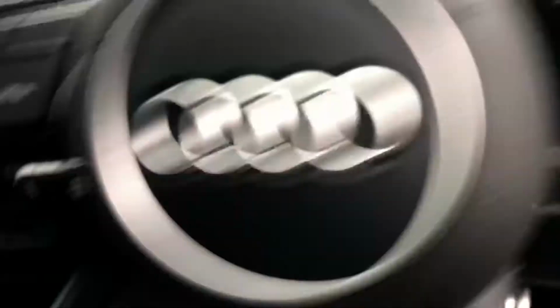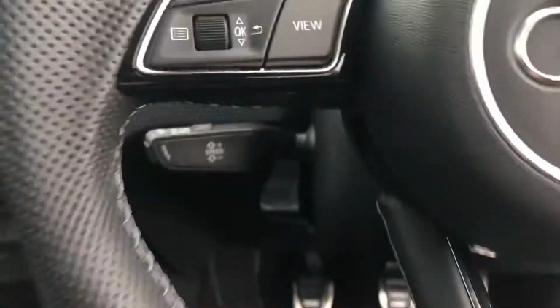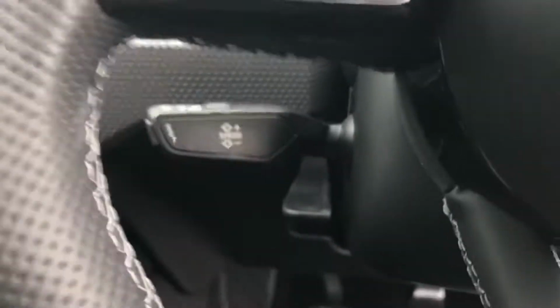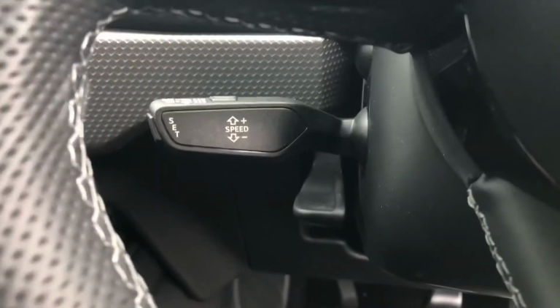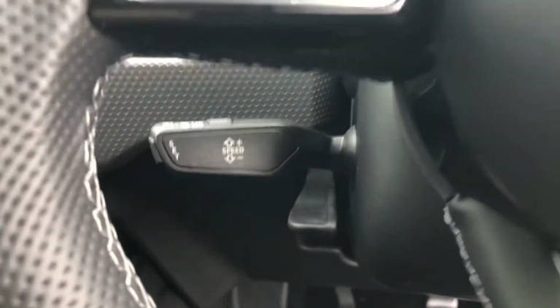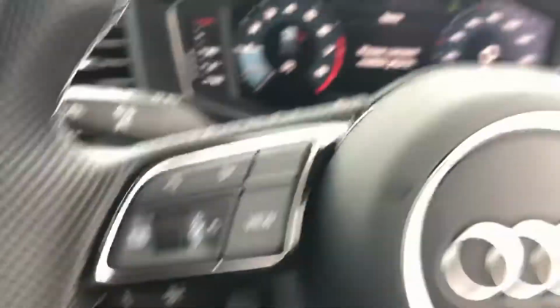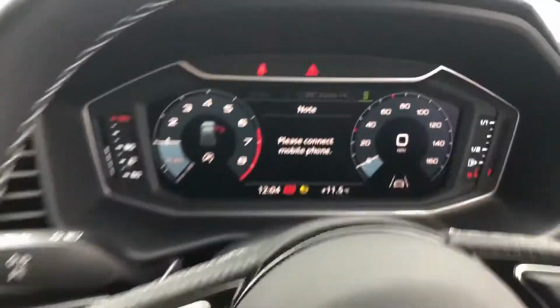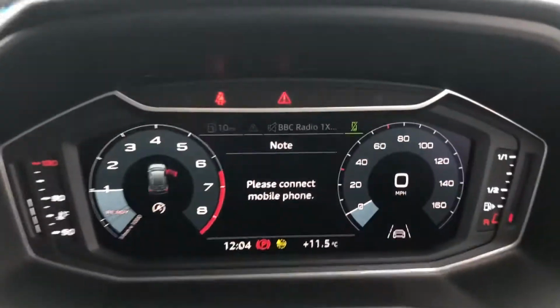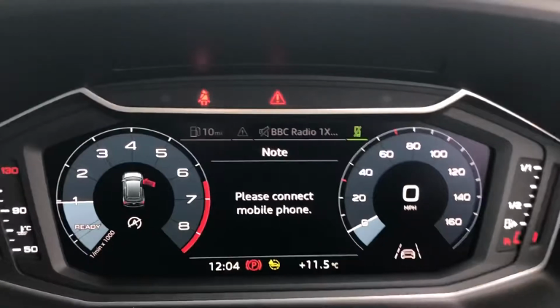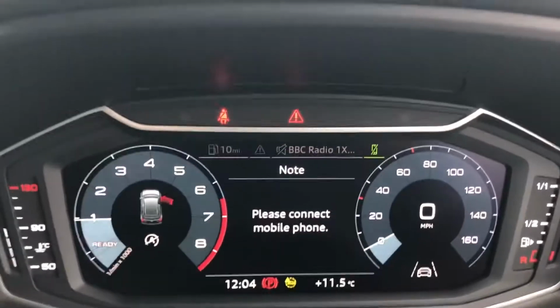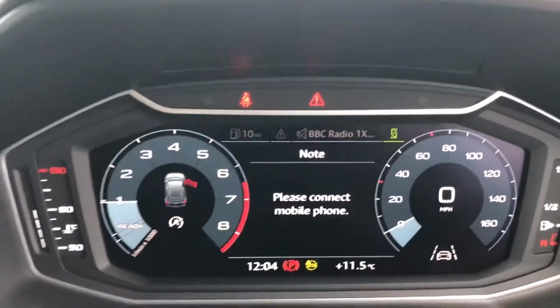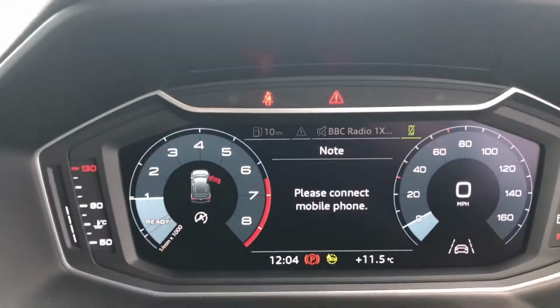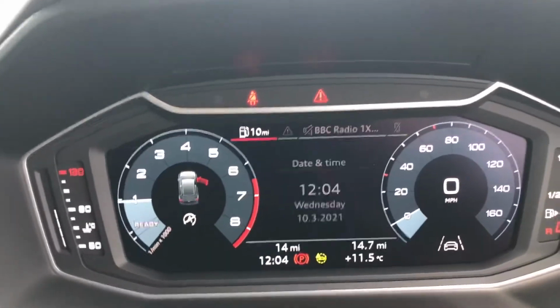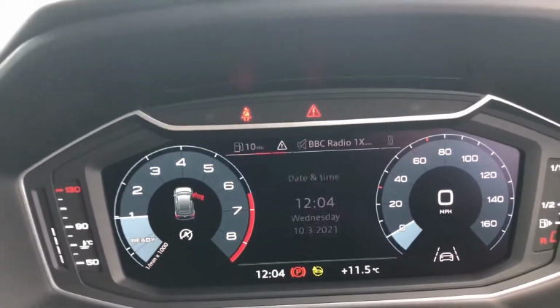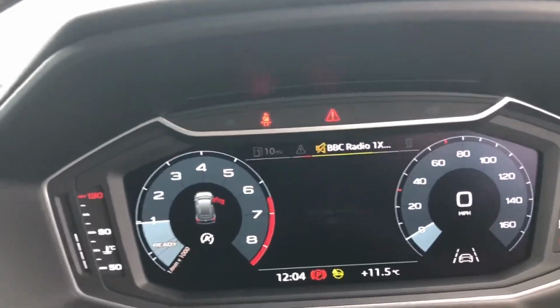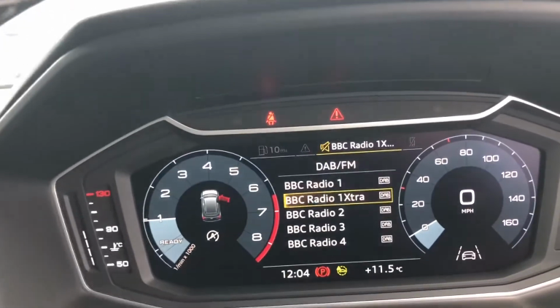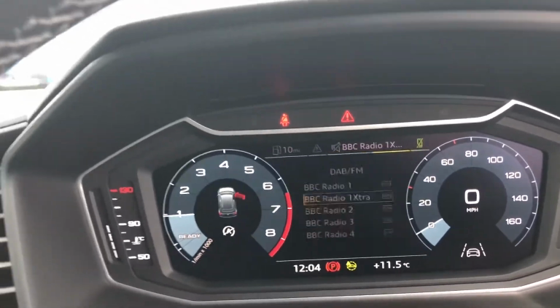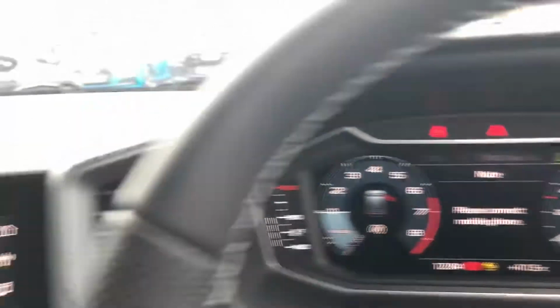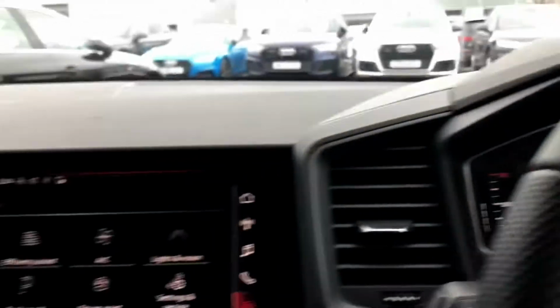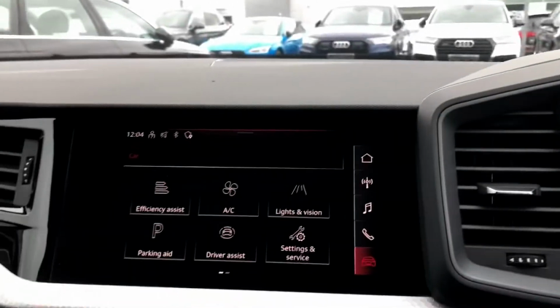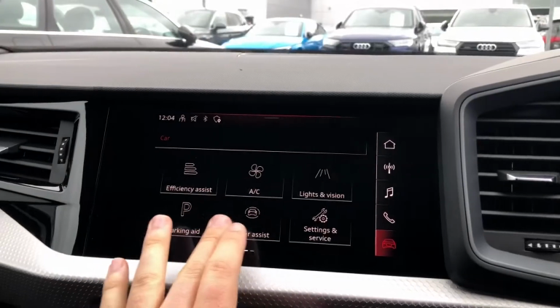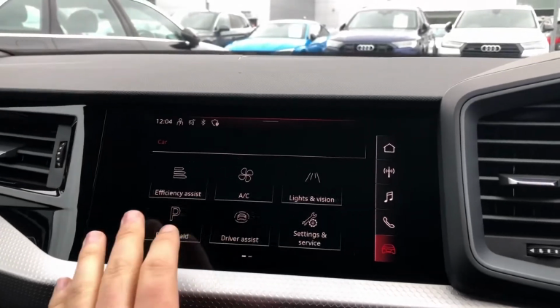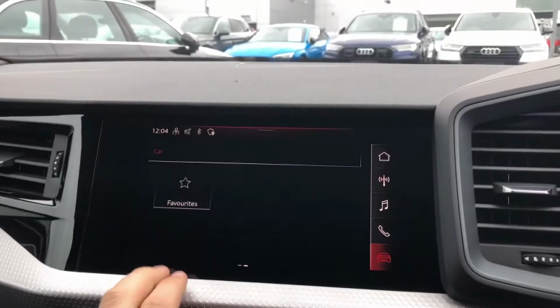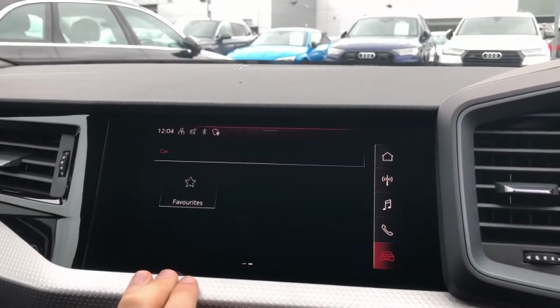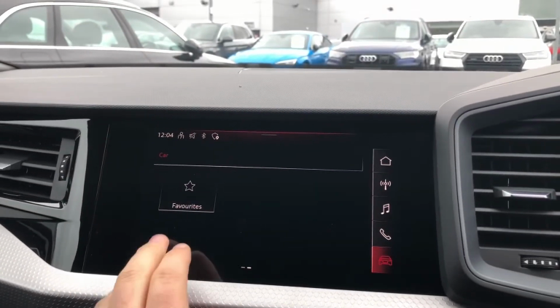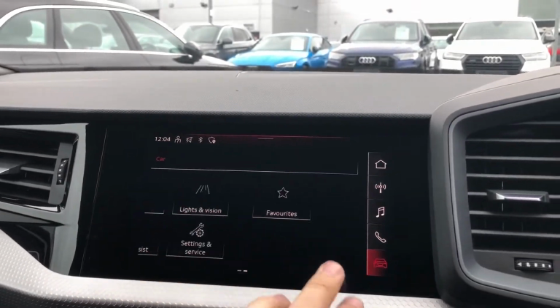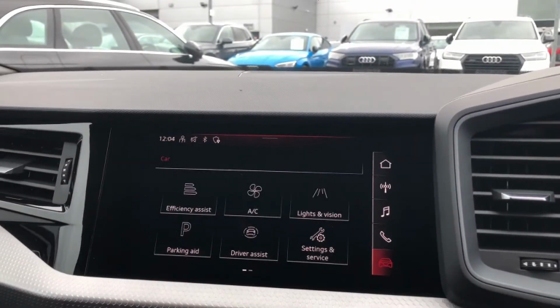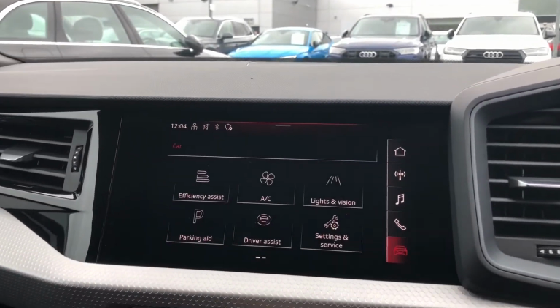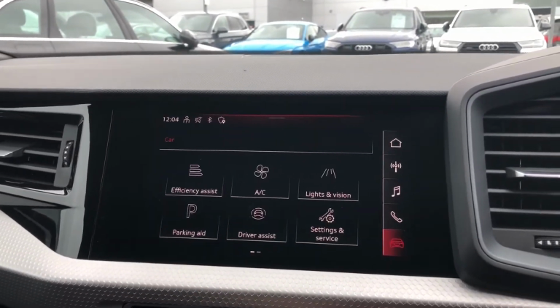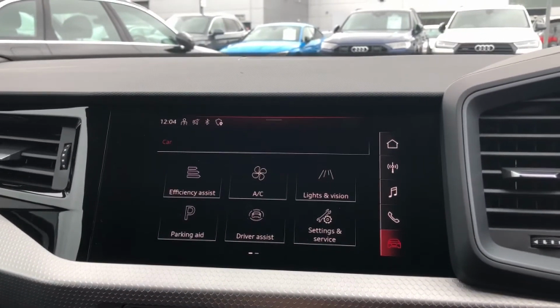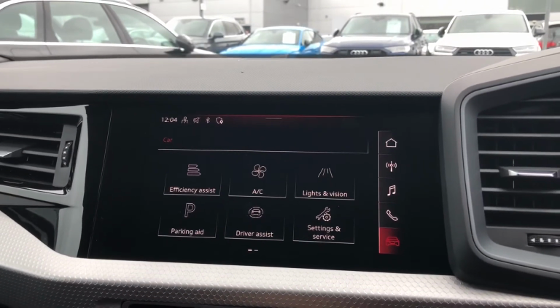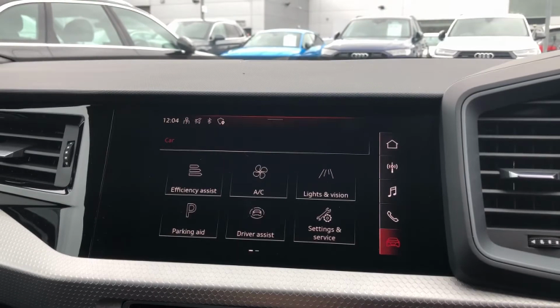As you can see the car does come with cruise control. Here you have the Audi Virtual Cockpit which does come as standard. And here you've got your touchscreen and my display. It does come with your Bluetooth interface and Apple CarPlay.